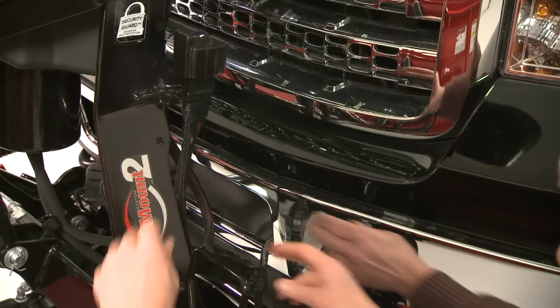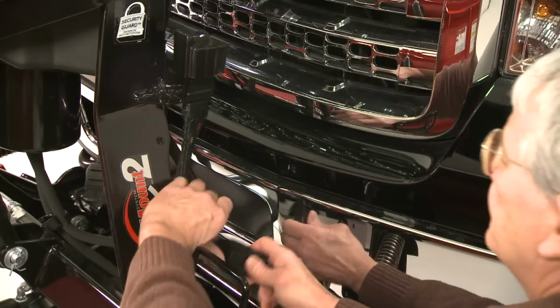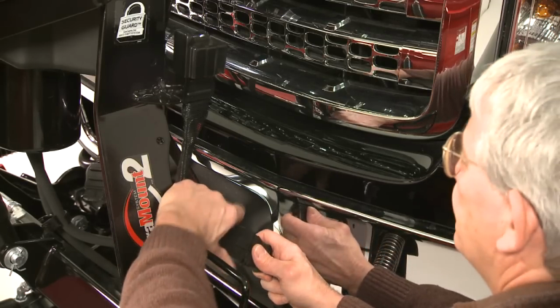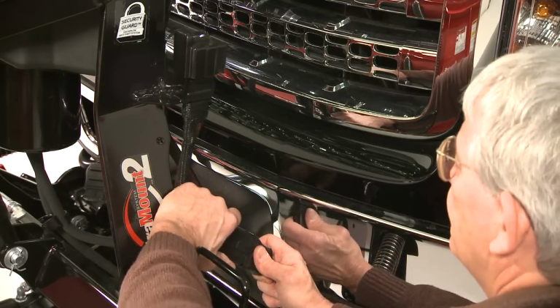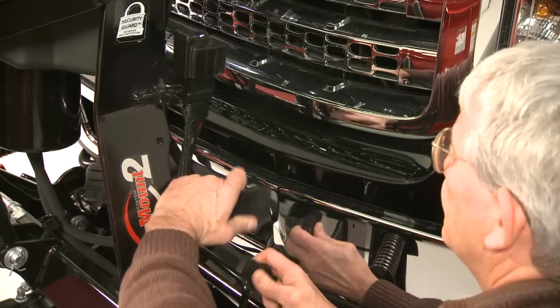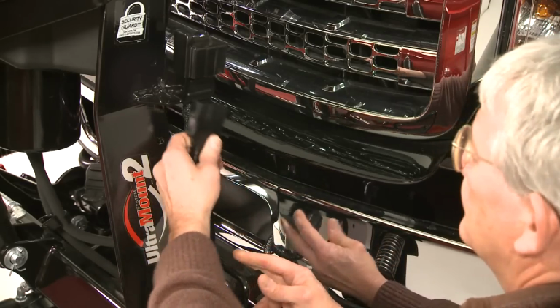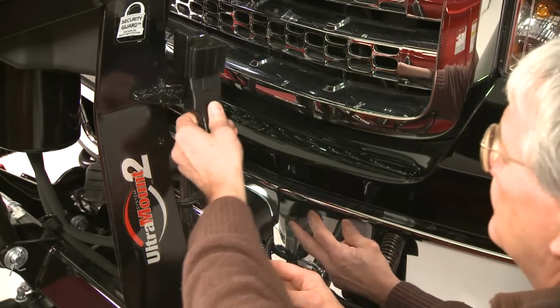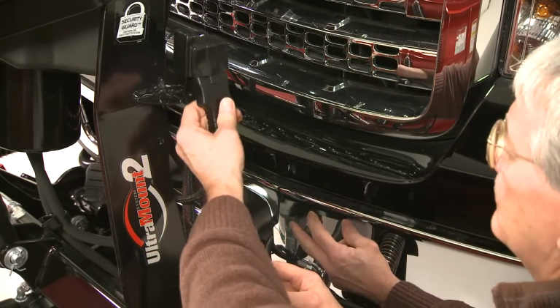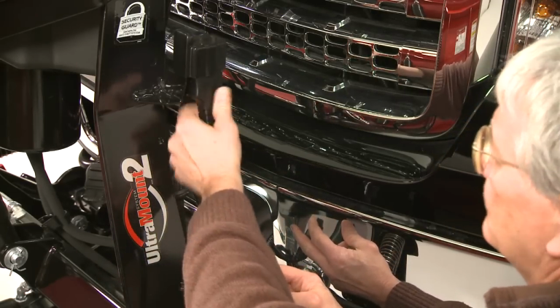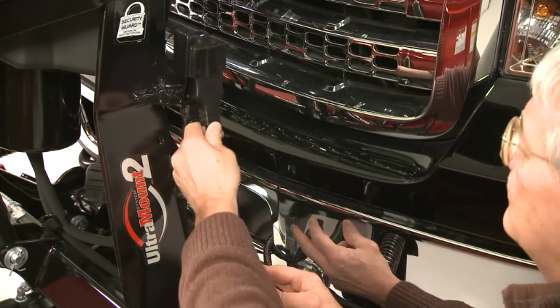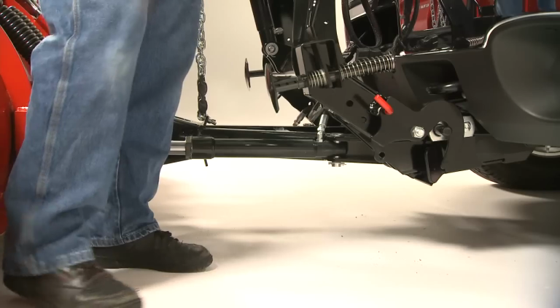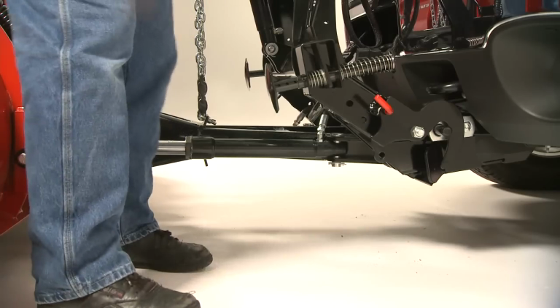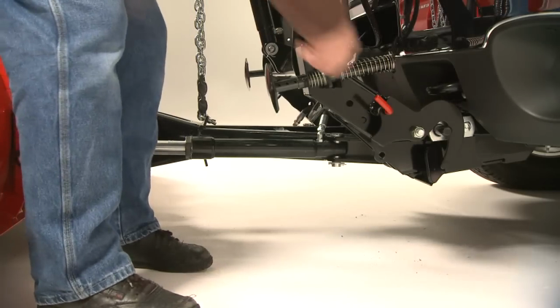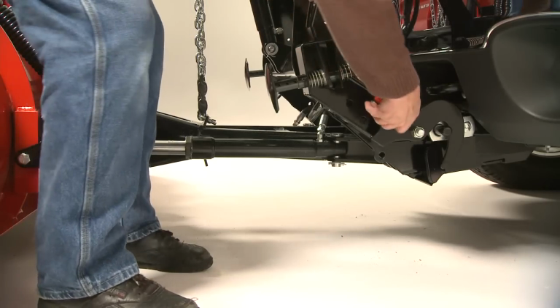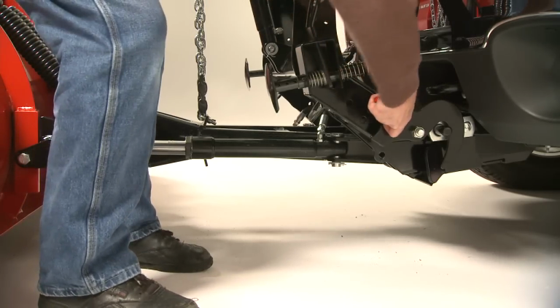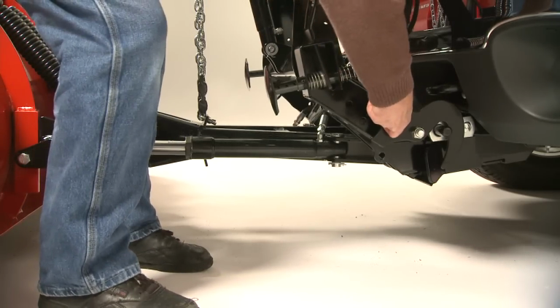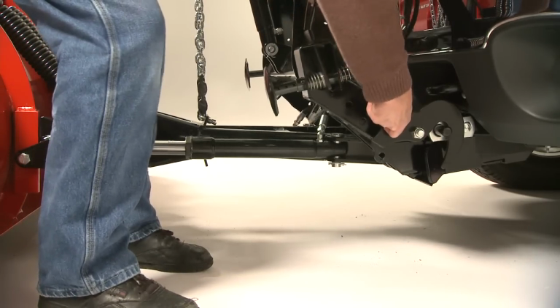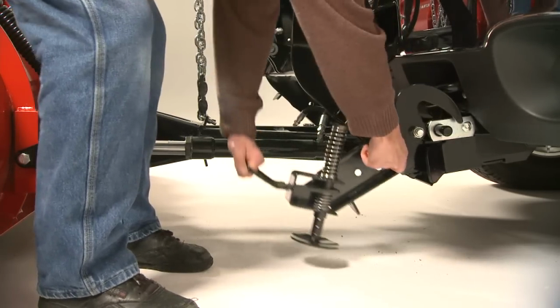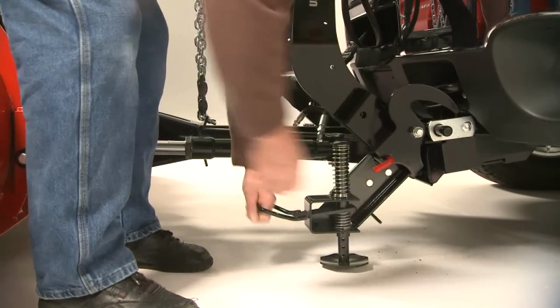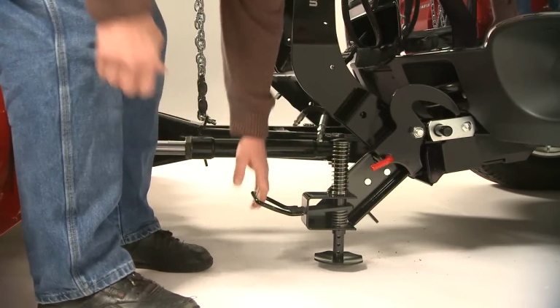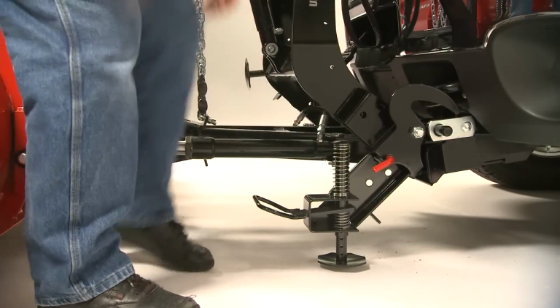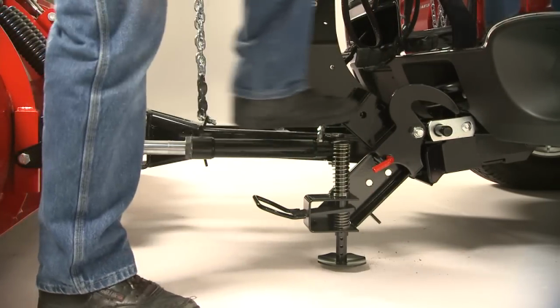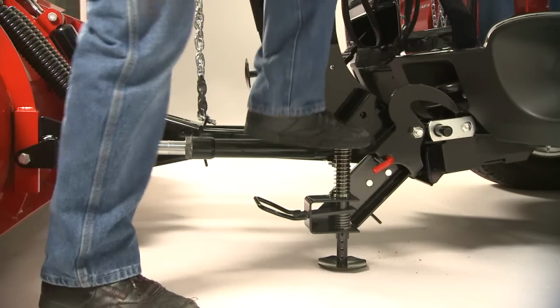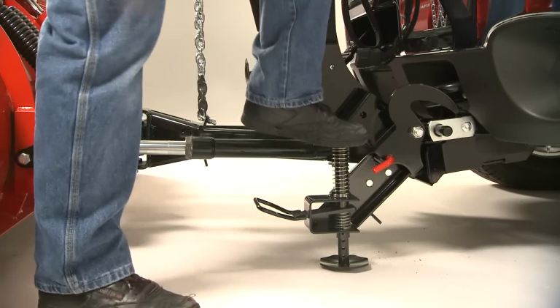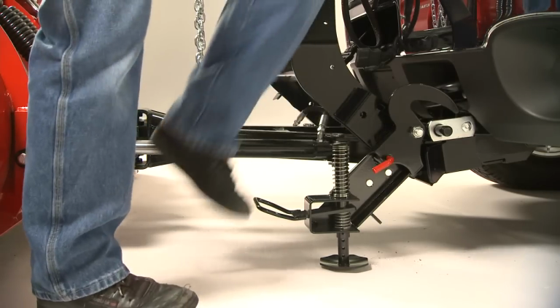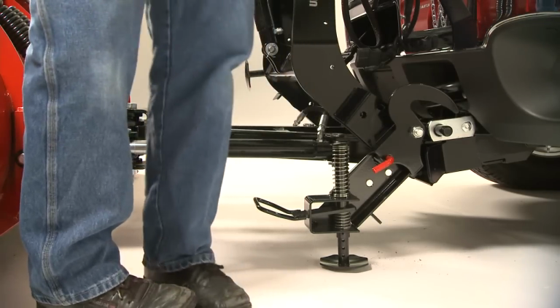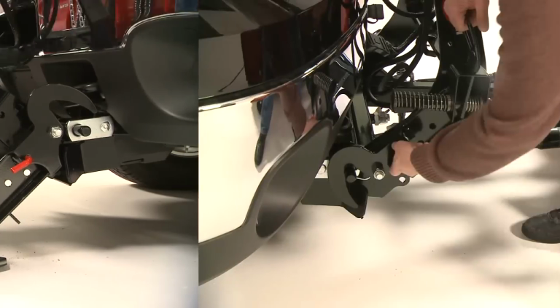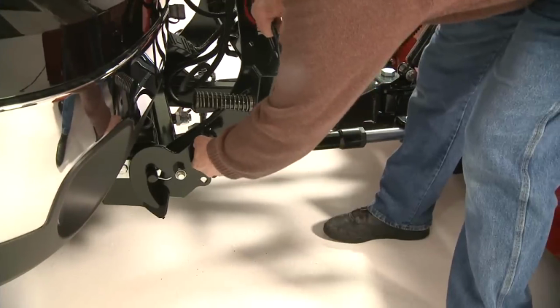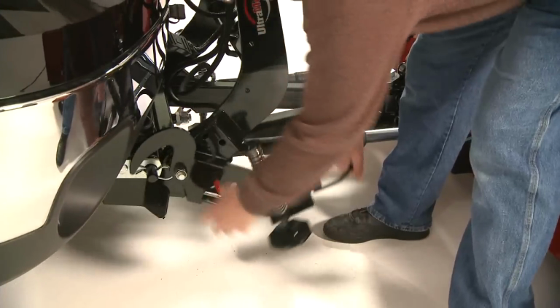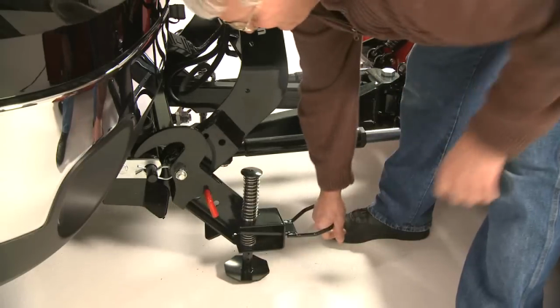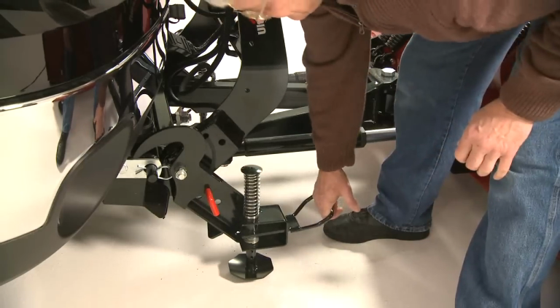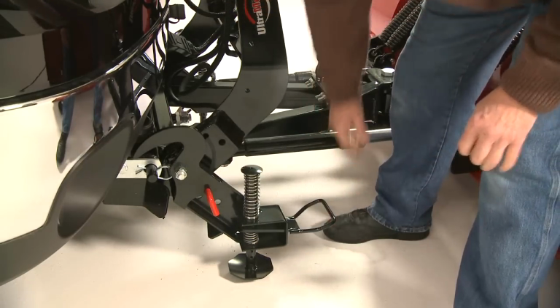Detaching is just as easy. Unplug the electrical connections, pull the lock pin, and rotate the handle down, and push the shoe down. Repeat on the other side, and you're done.